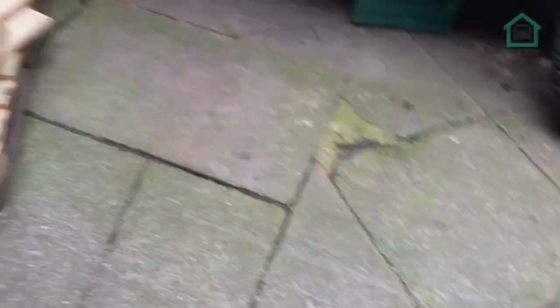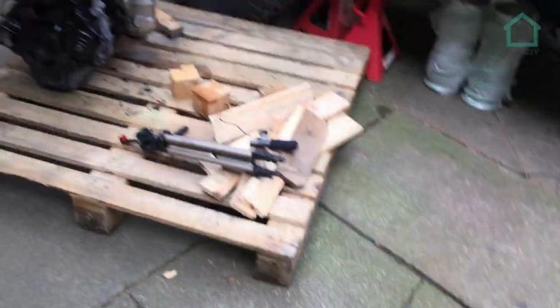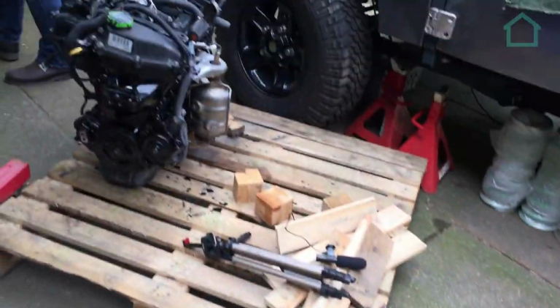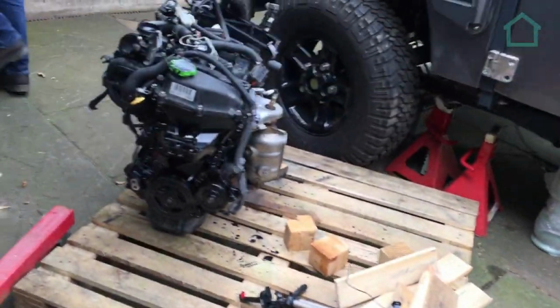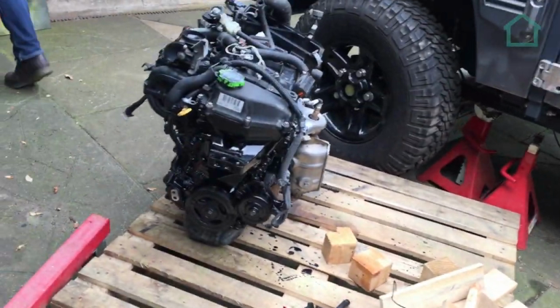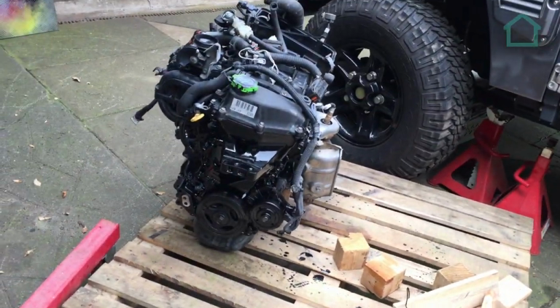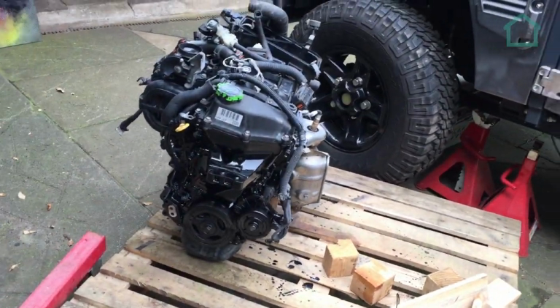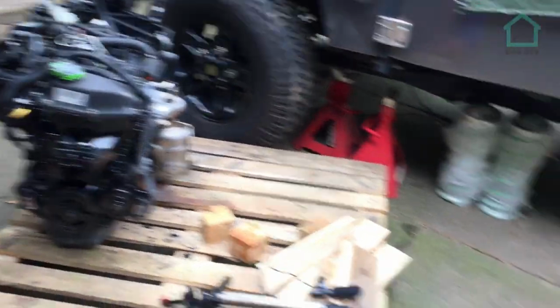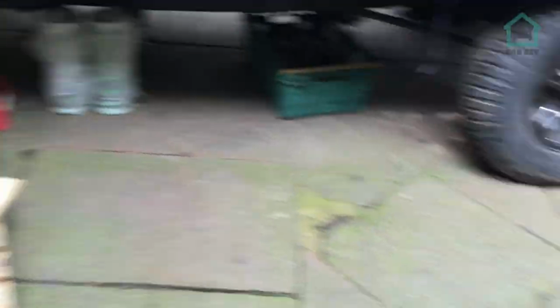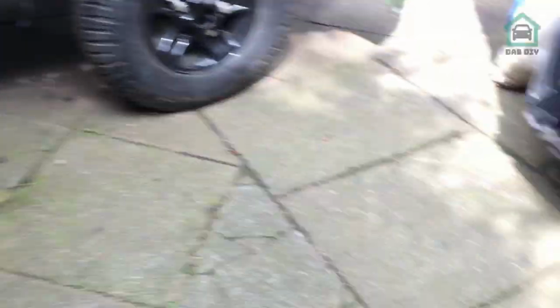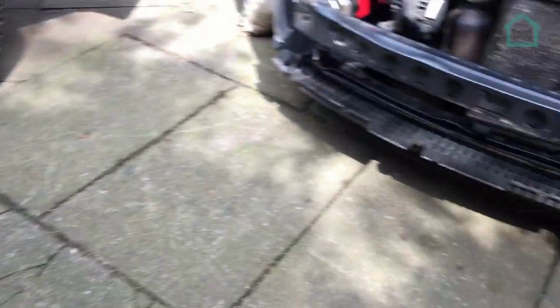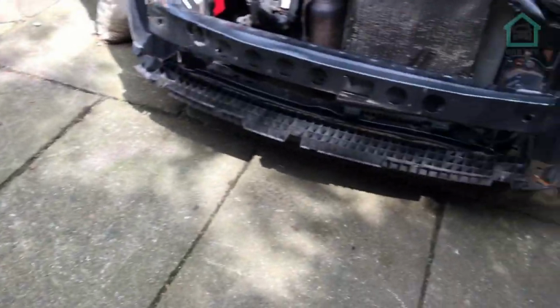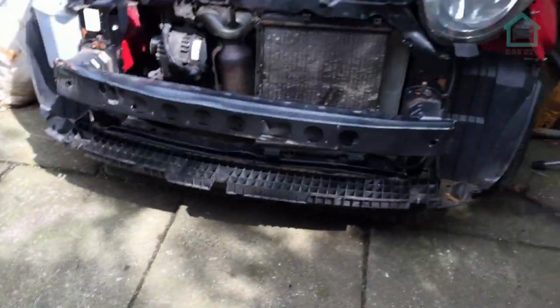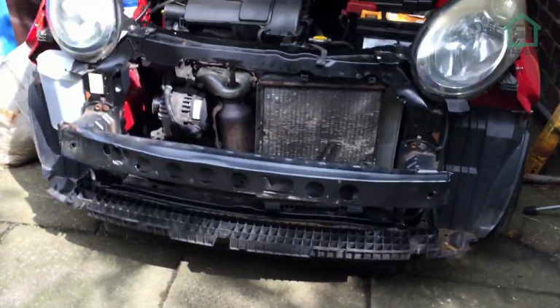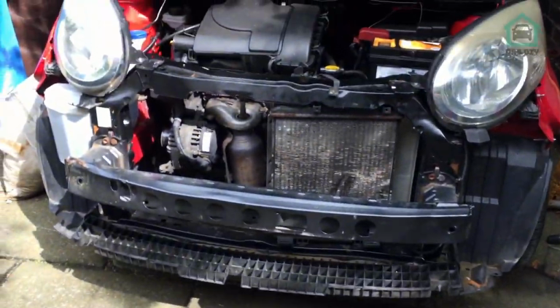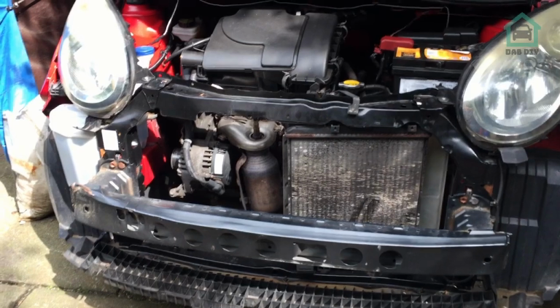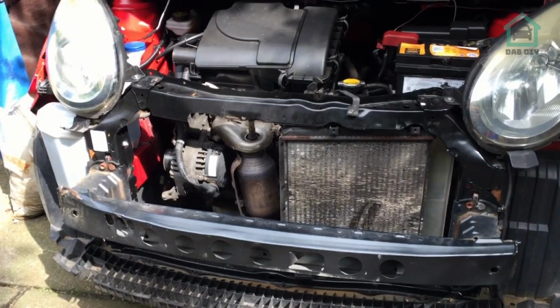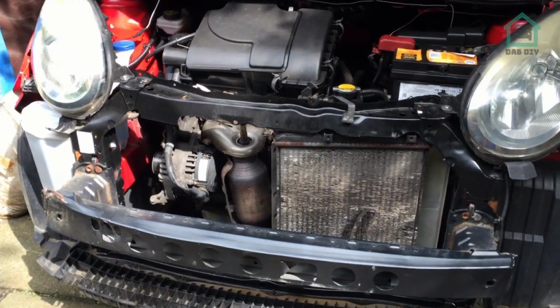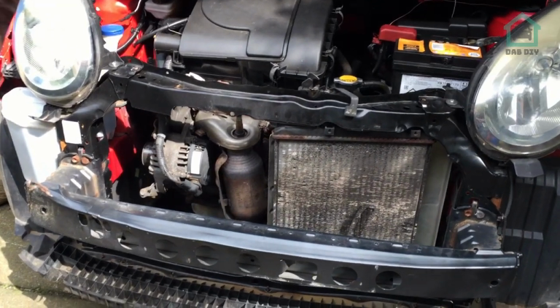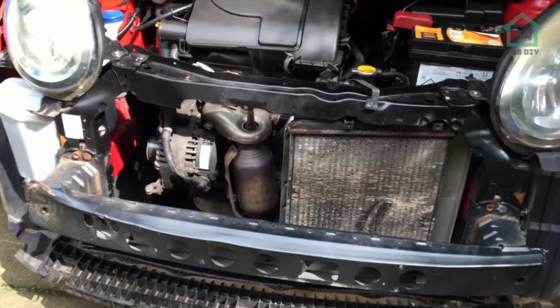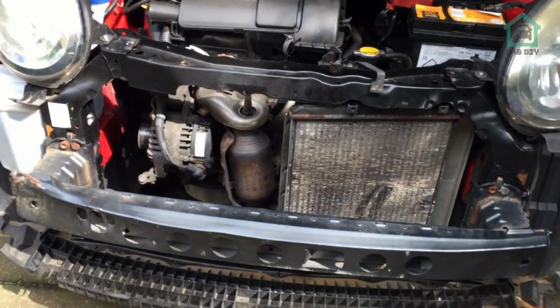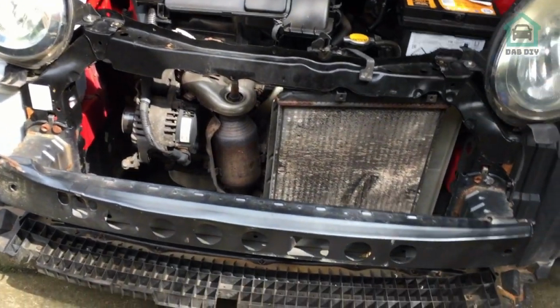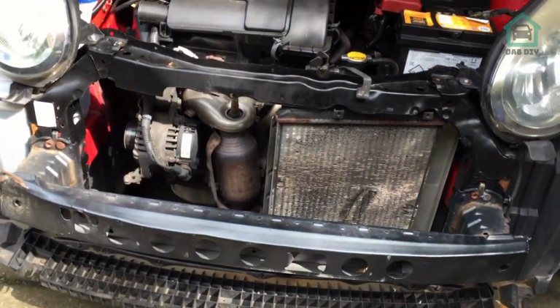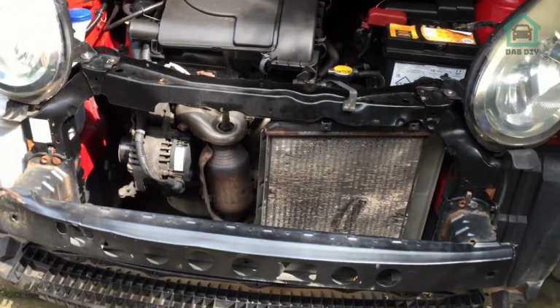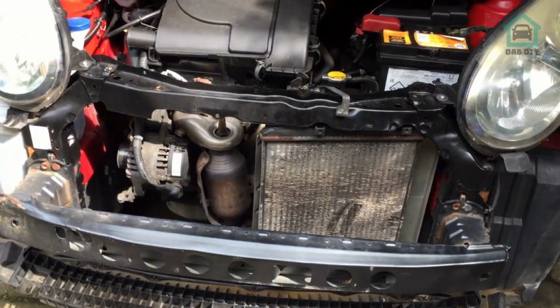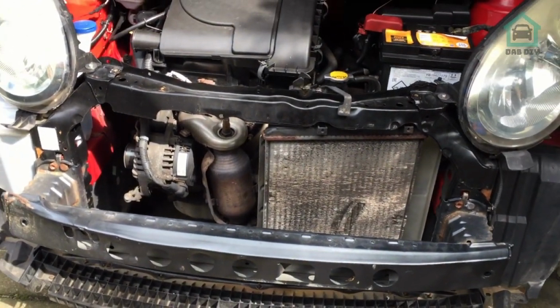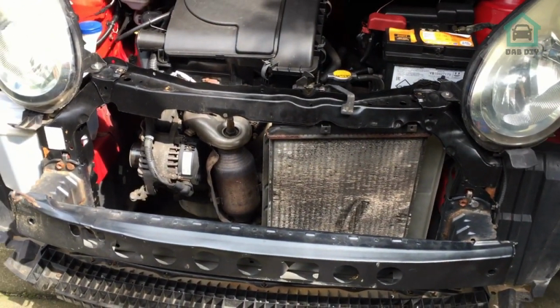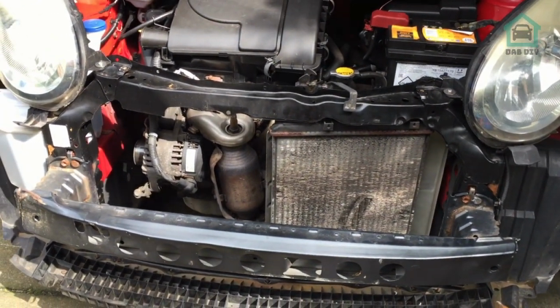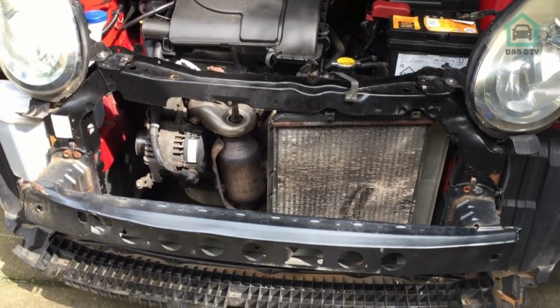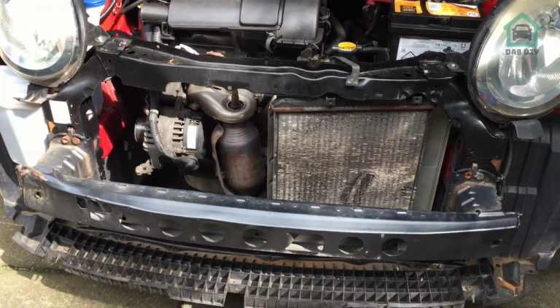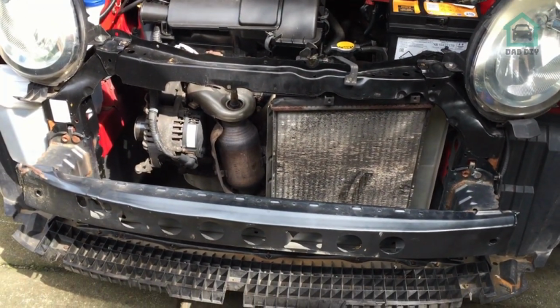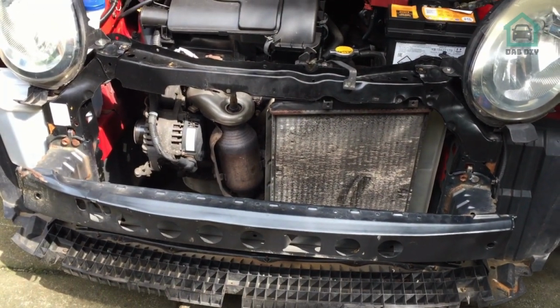We'll get the new engine — it's not just there — and we'll put that in as a reverse. So let's make a move on getting all these panels off.